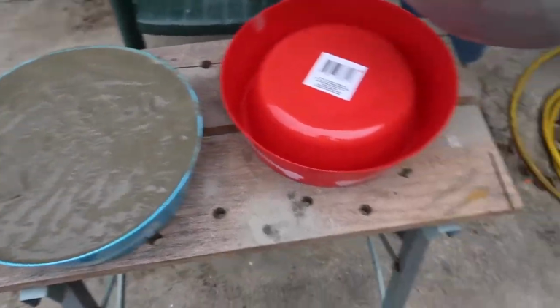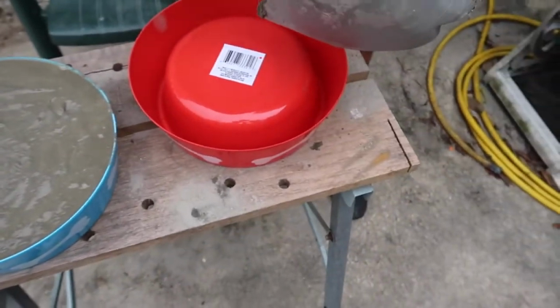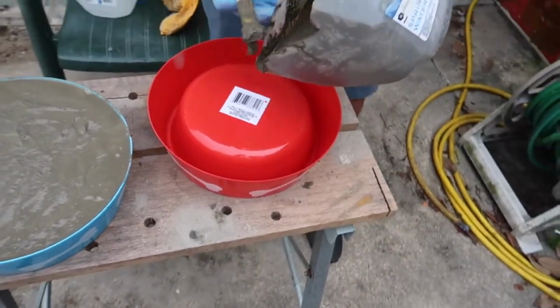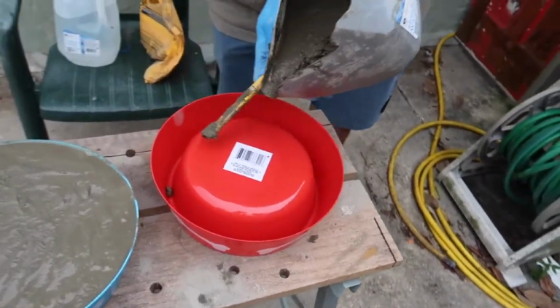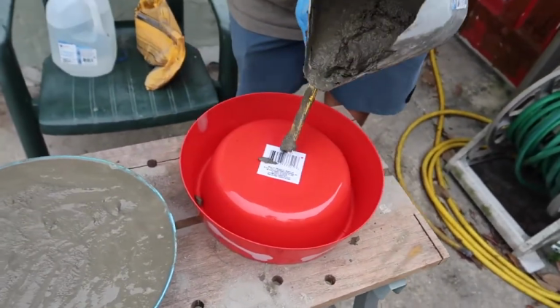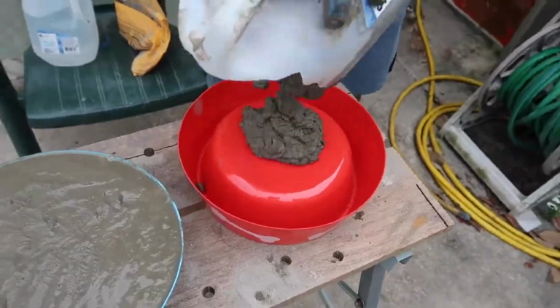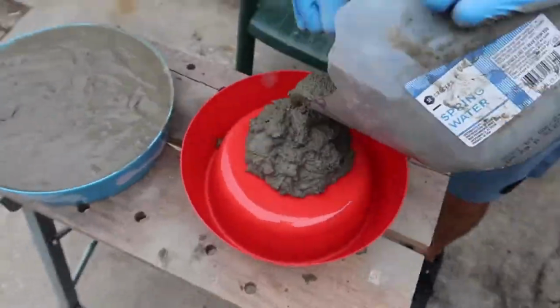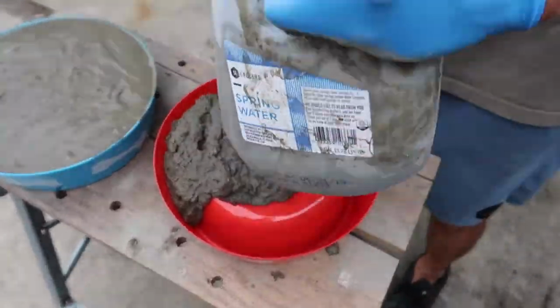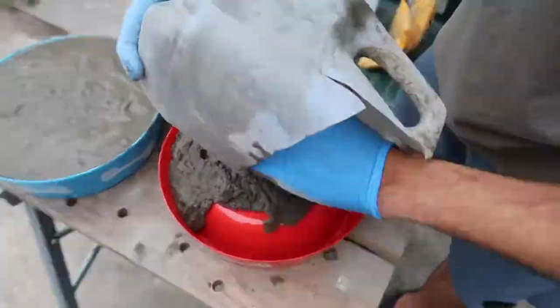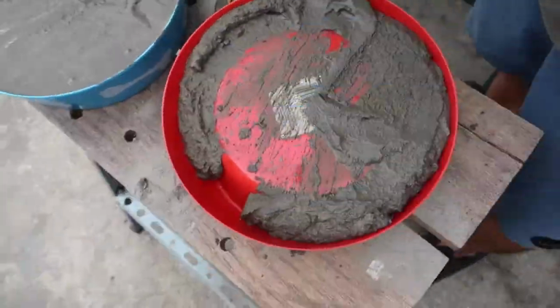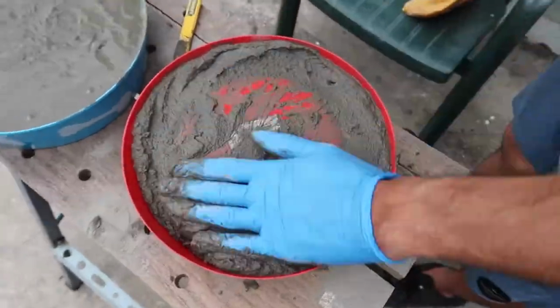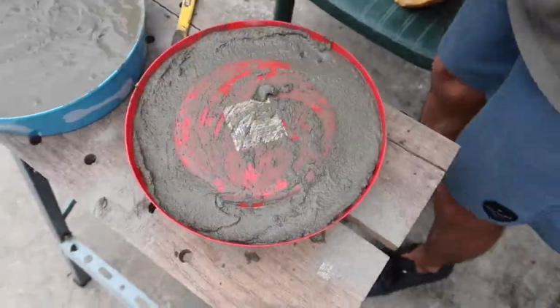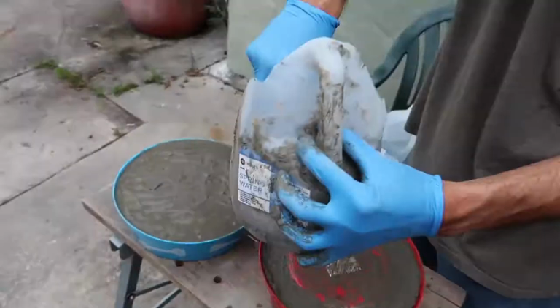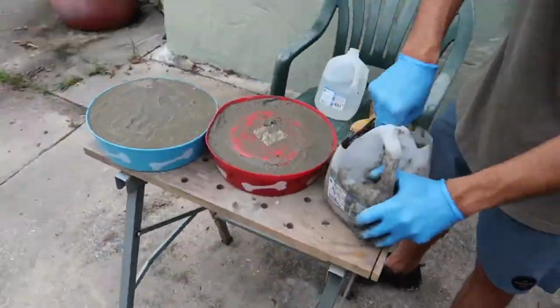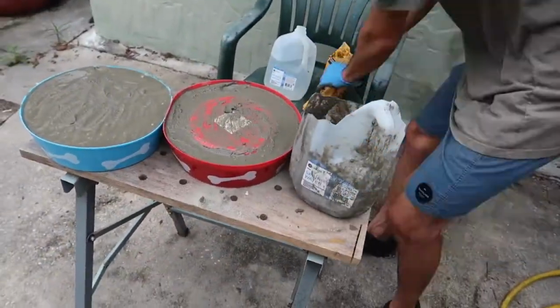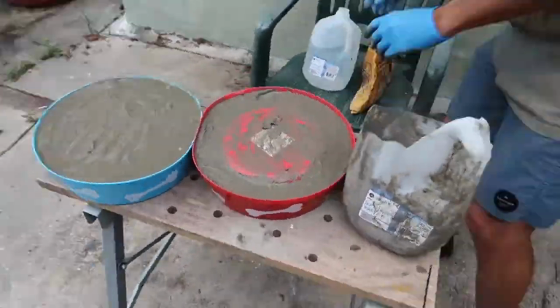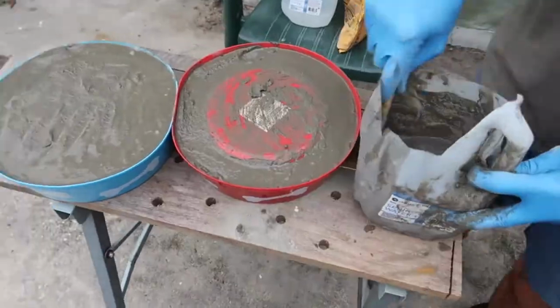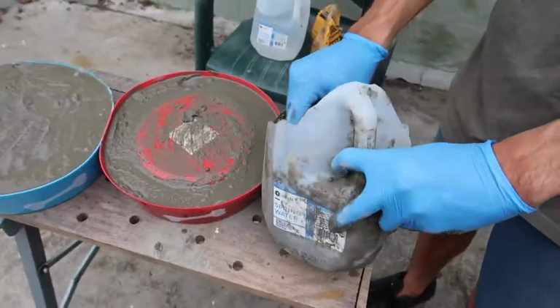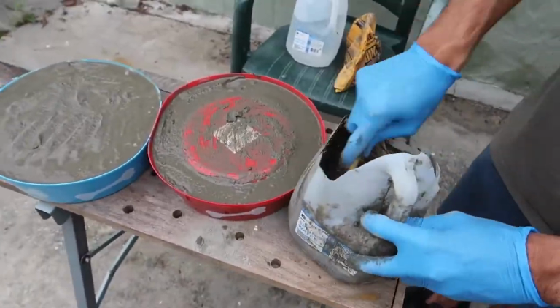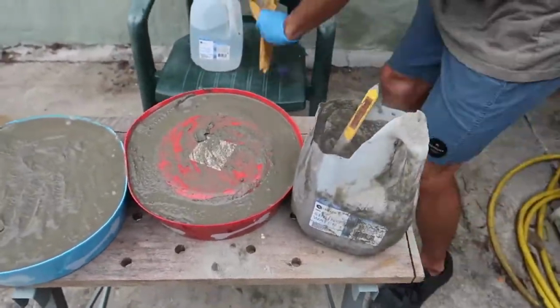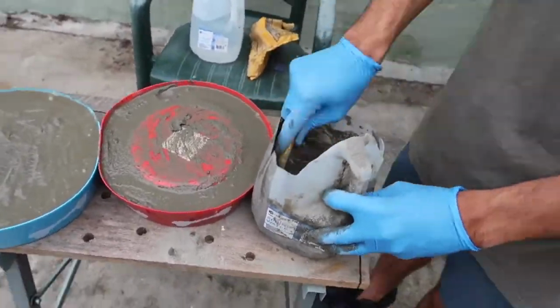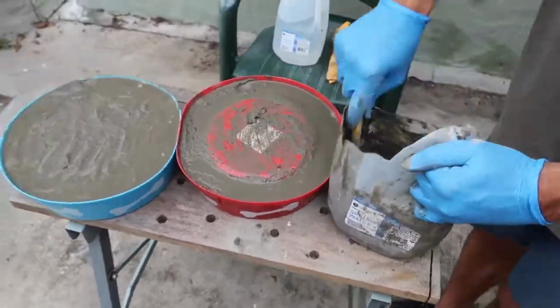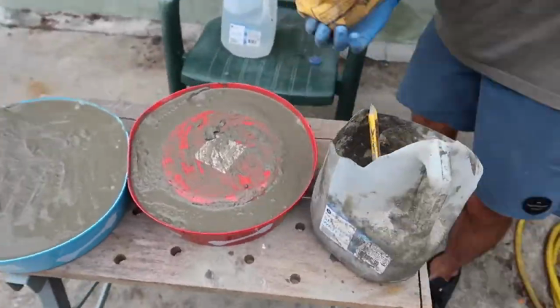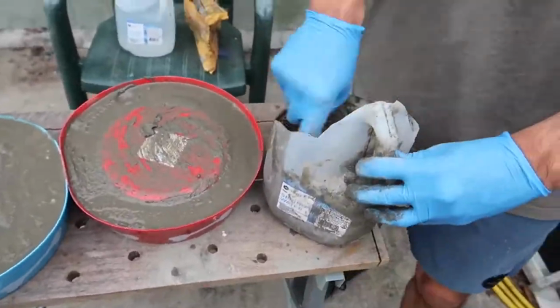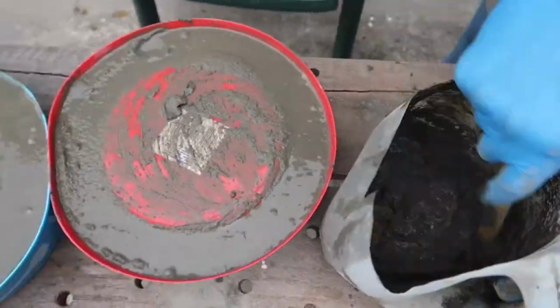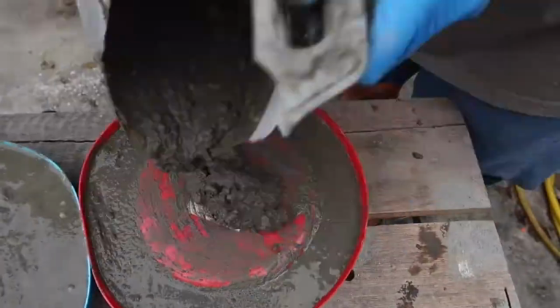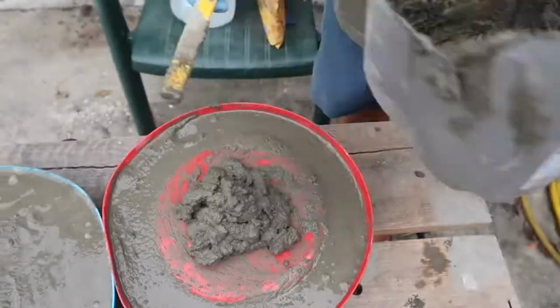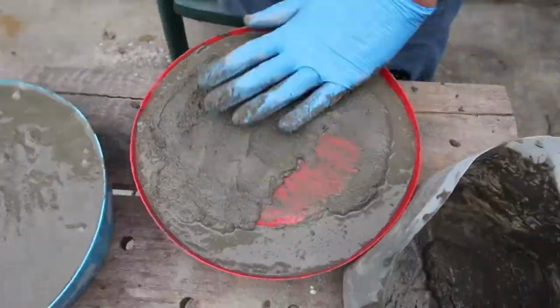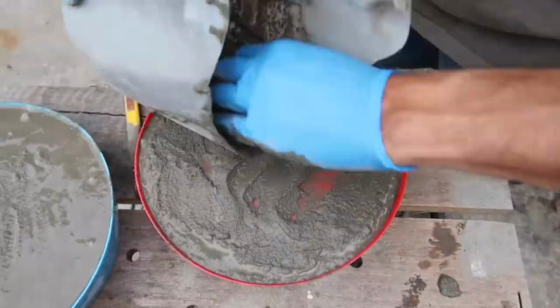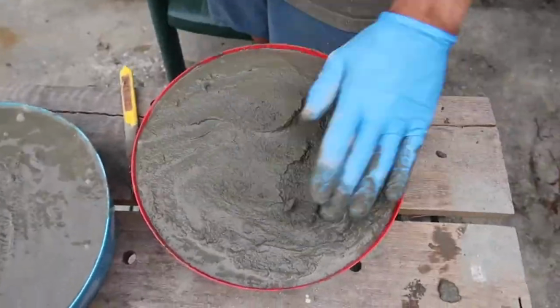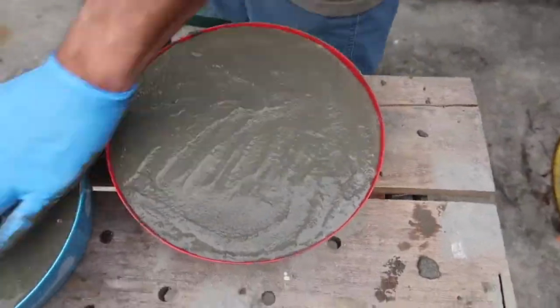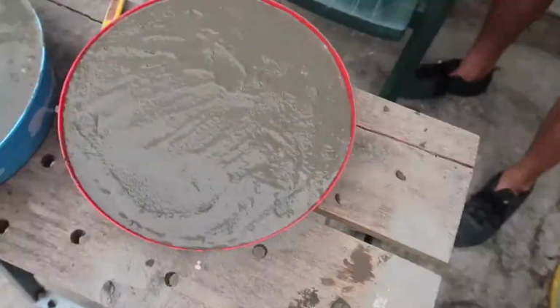Here I finish up the second red bowl and I'm pretty much done. I just have to wait 24 hours for the molds to dry, and we'll come back to check out what happened.